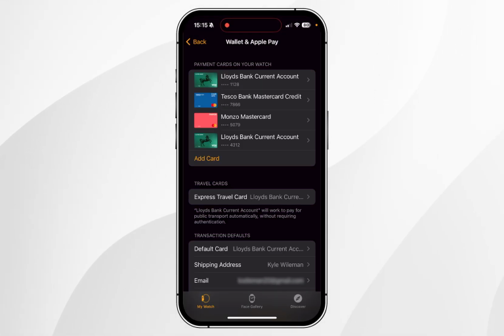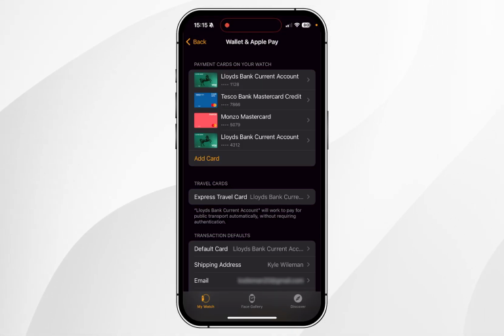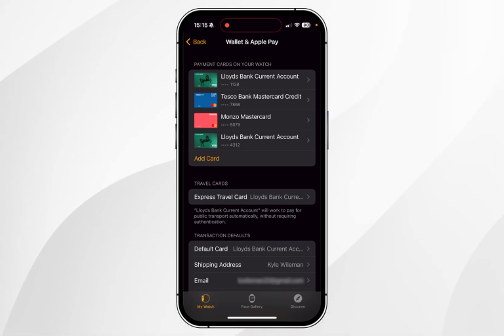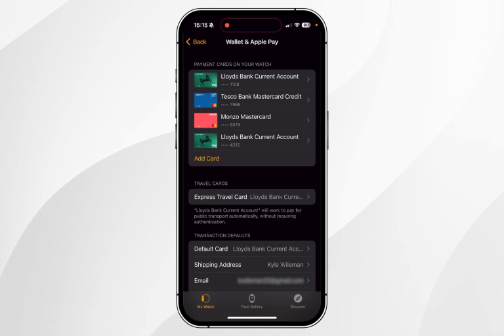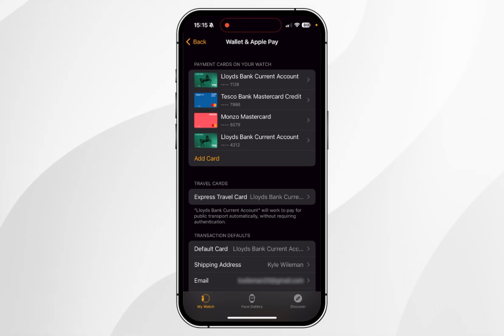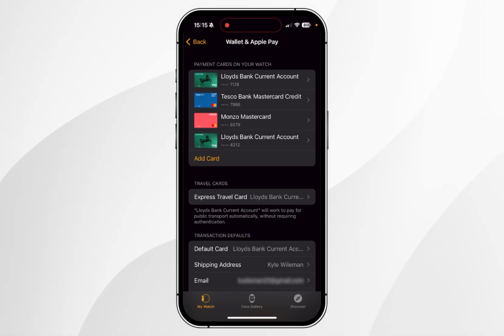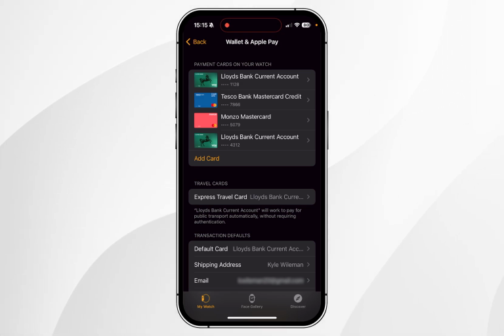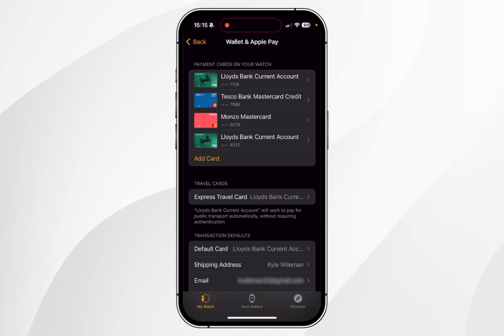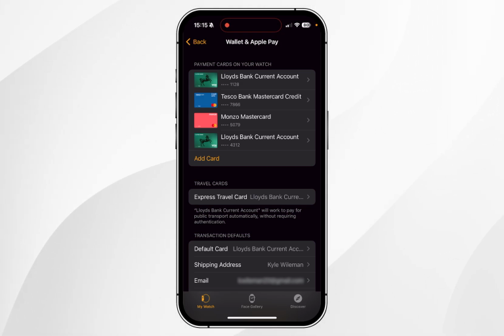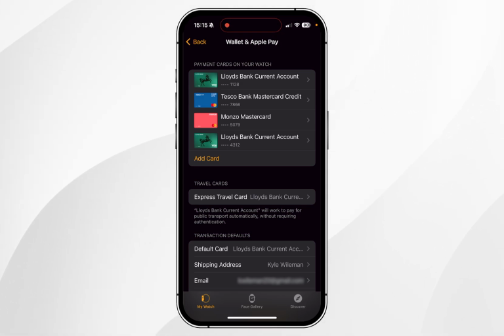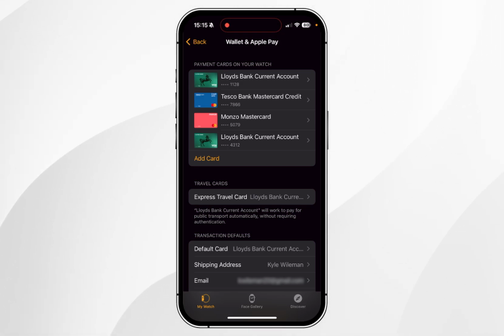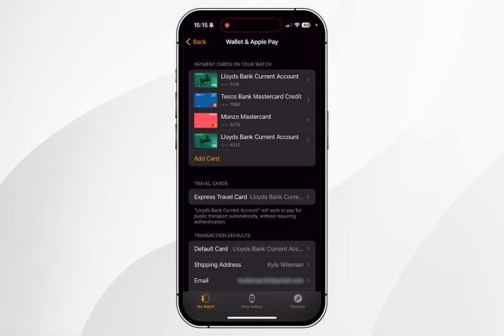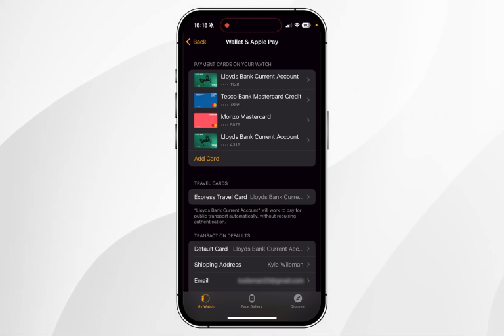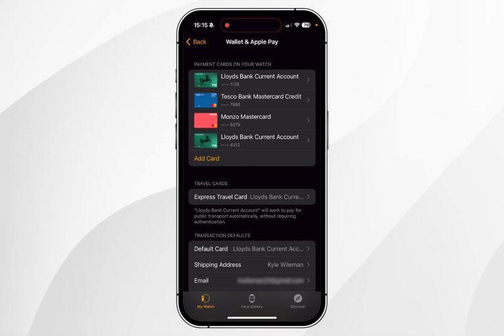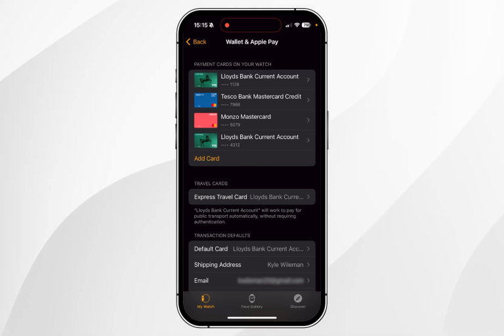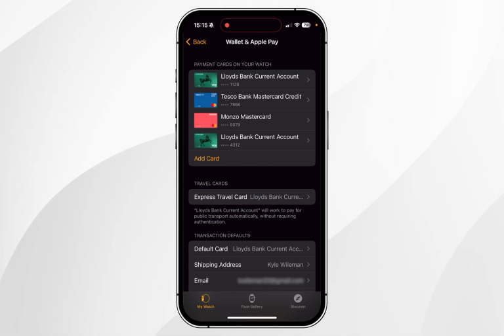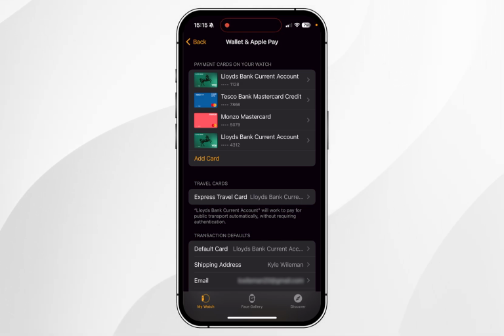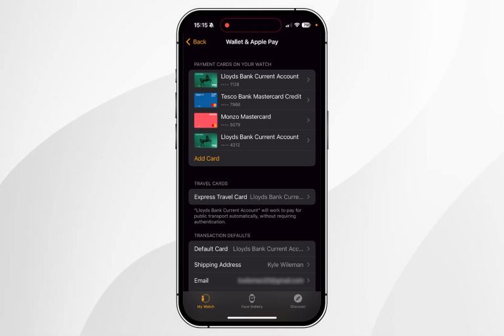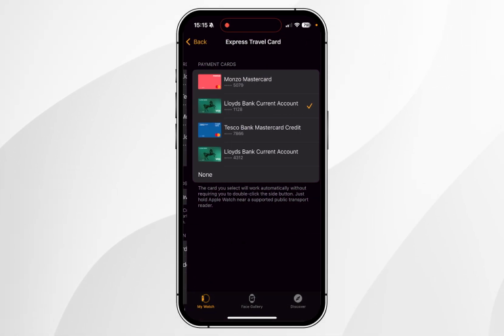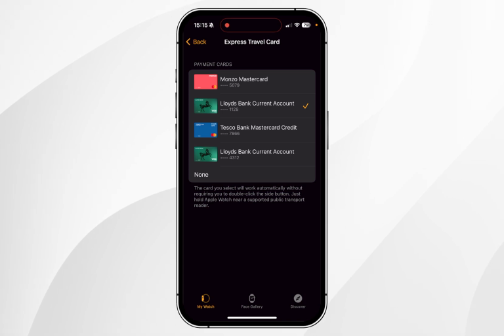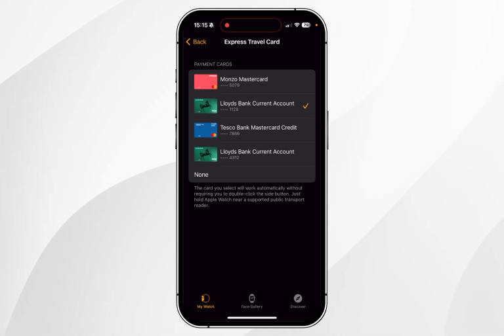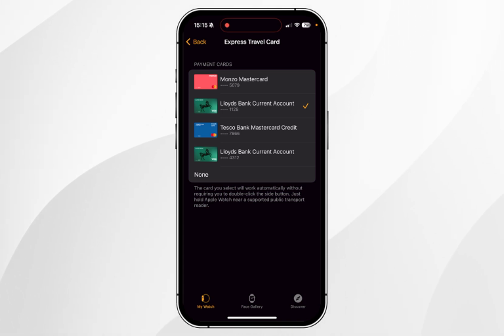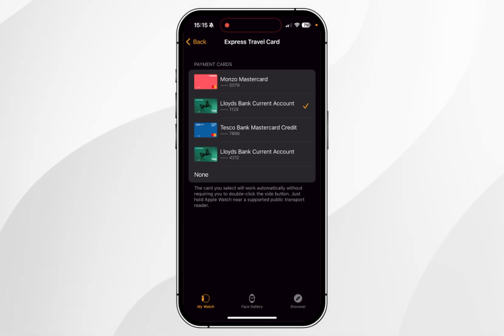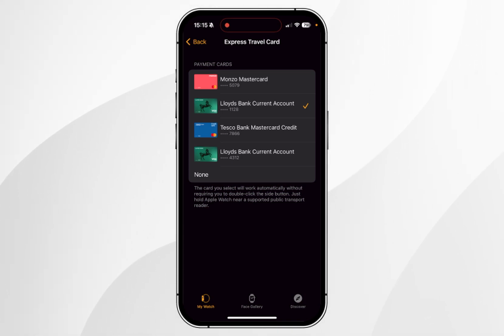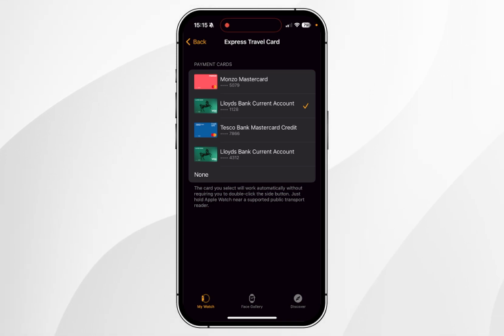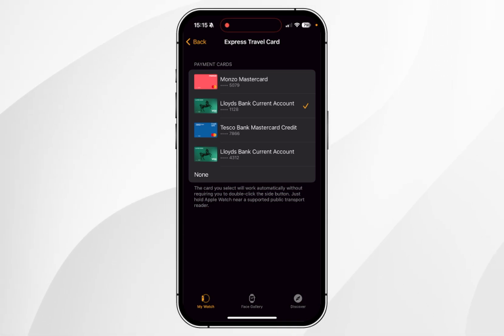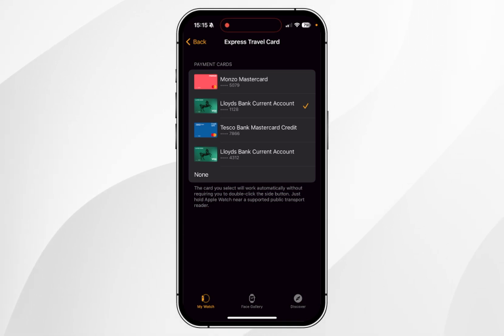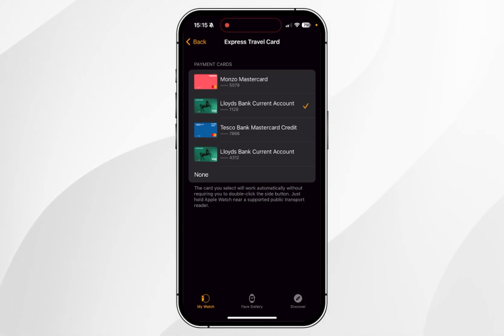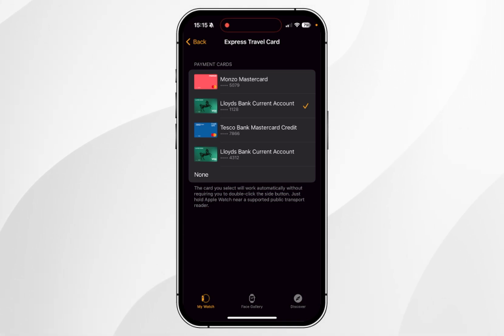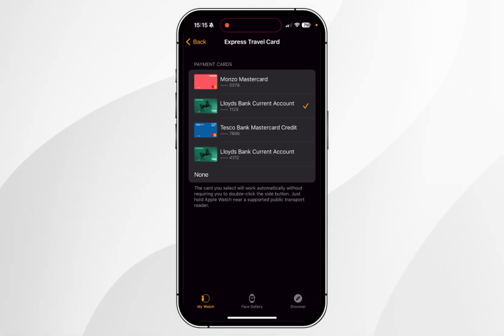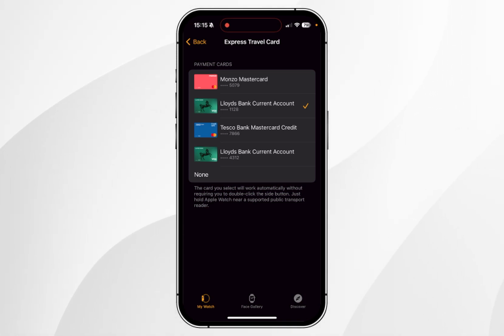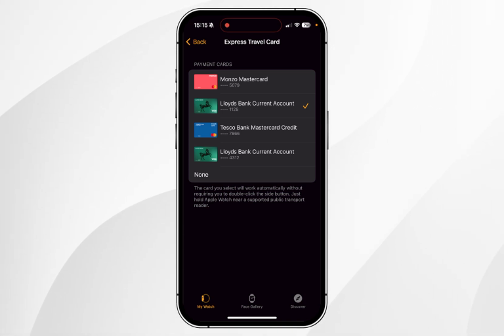Once you've added the card to Apple Pay on your Apple Watch, it will appear in the list of cards at the top. You can then select Express Travel Card and choose the card you want to use by default, which will make paying with Apple Pay on your watch a lot quicker.